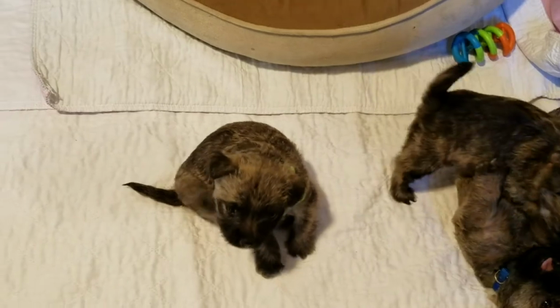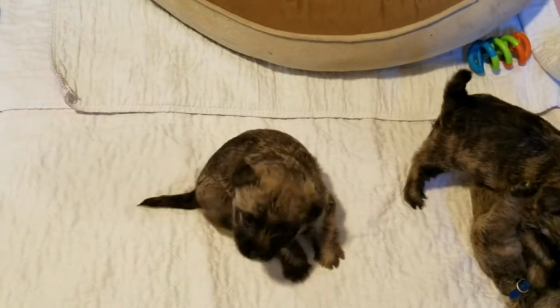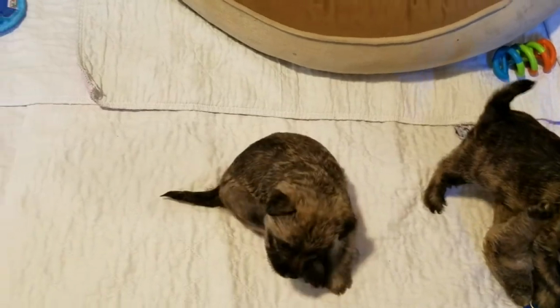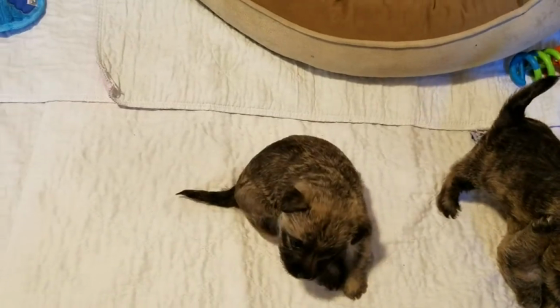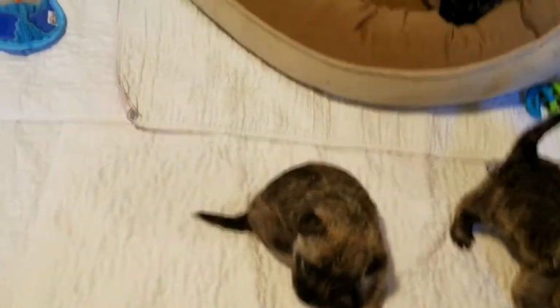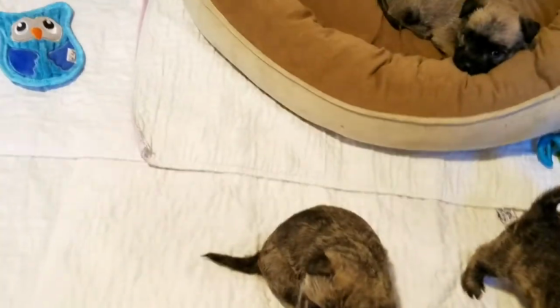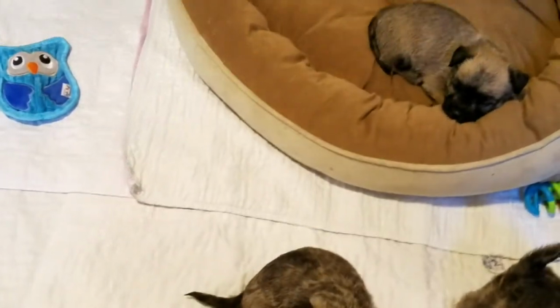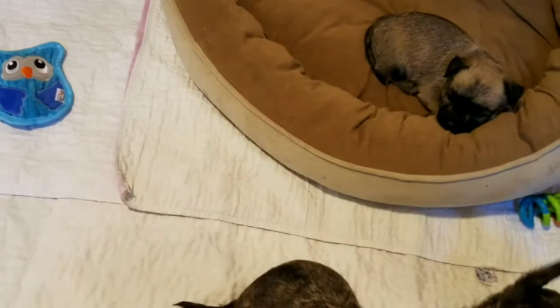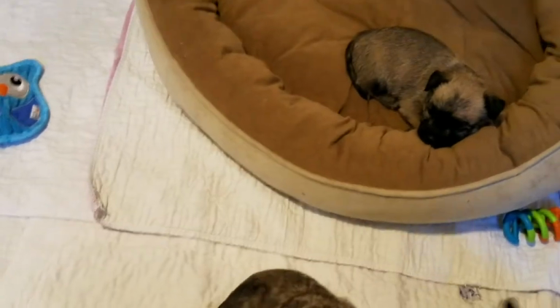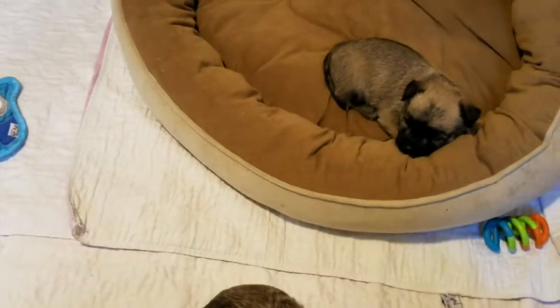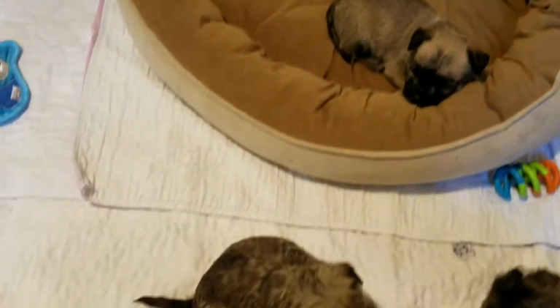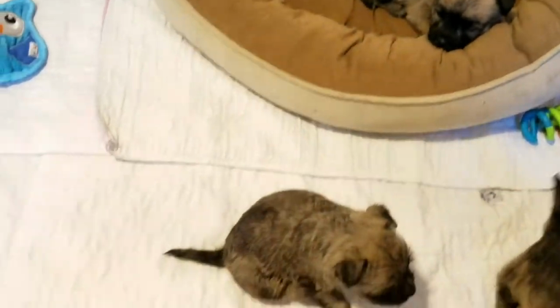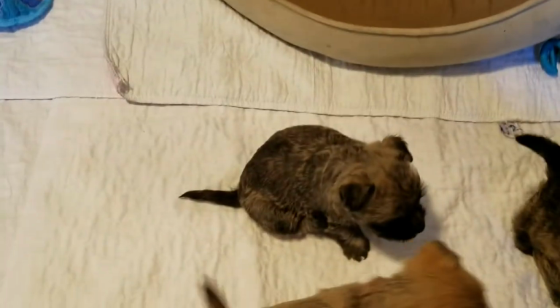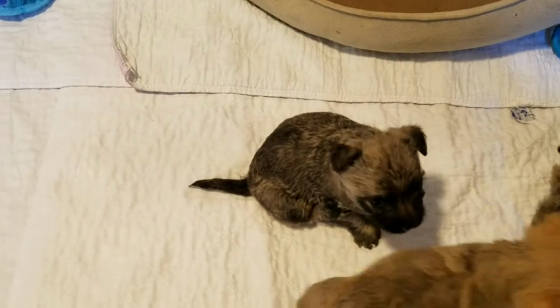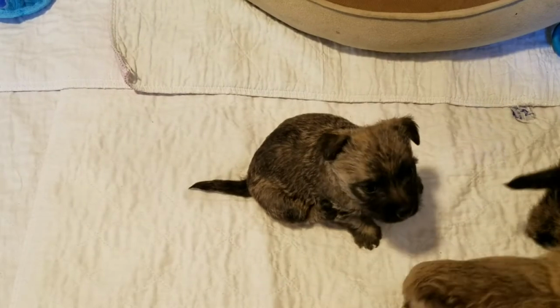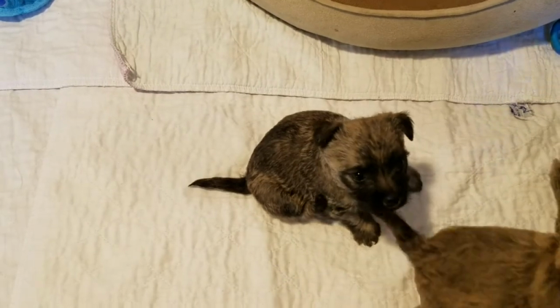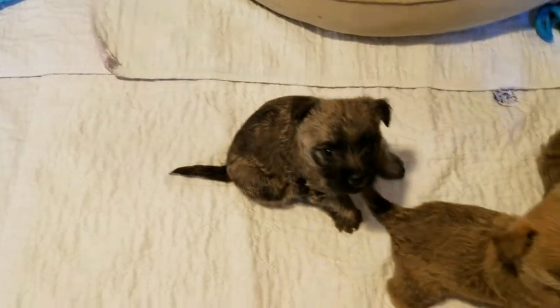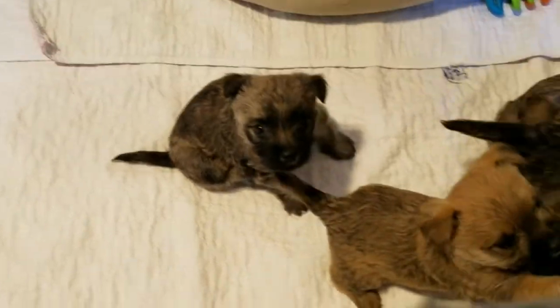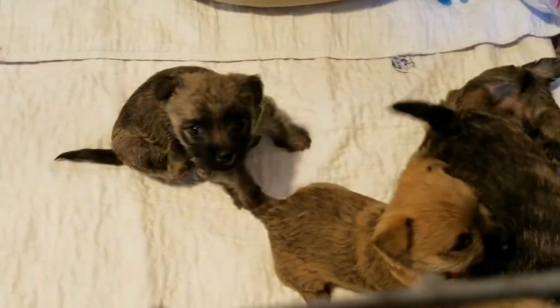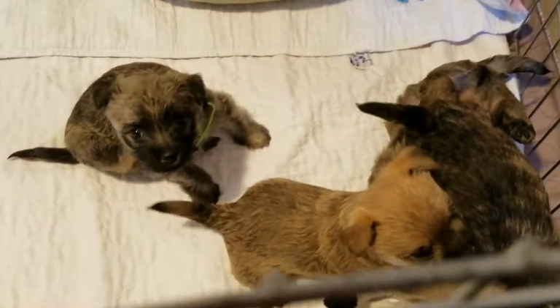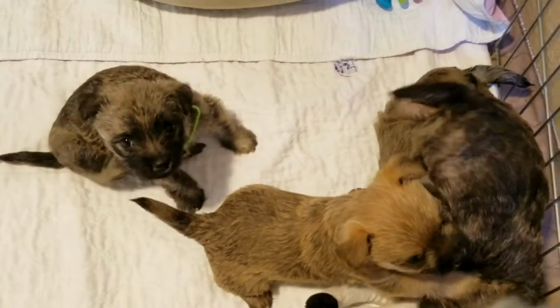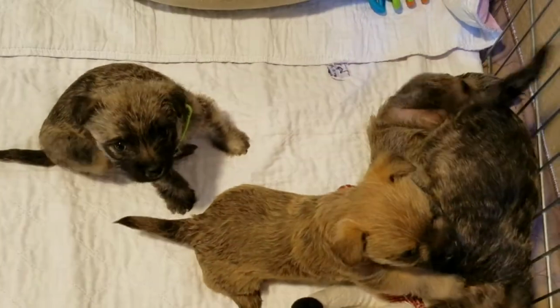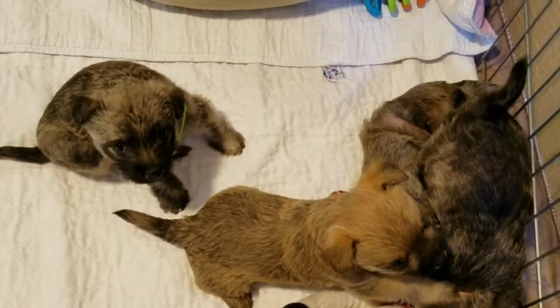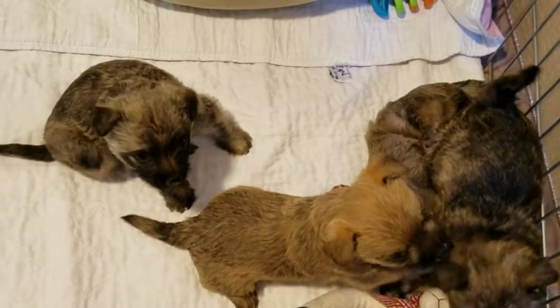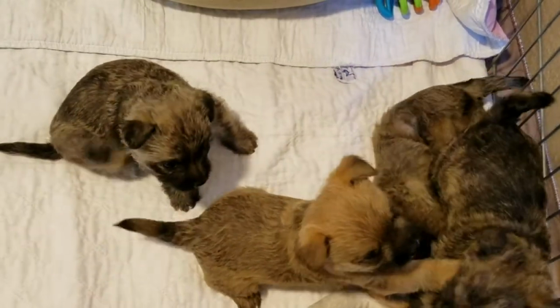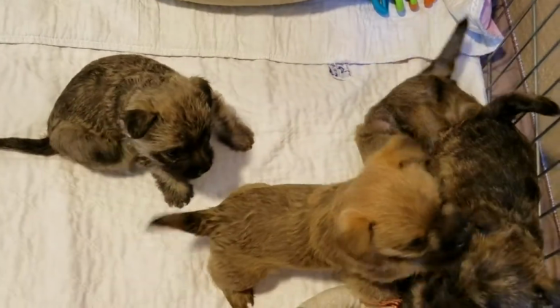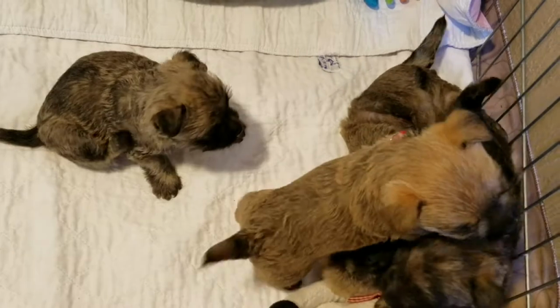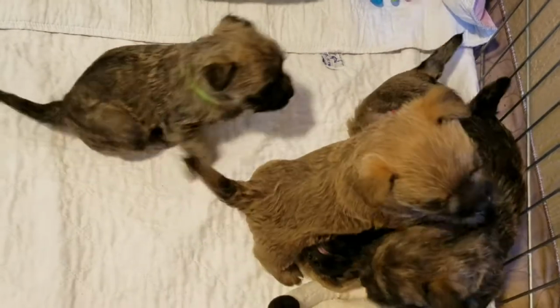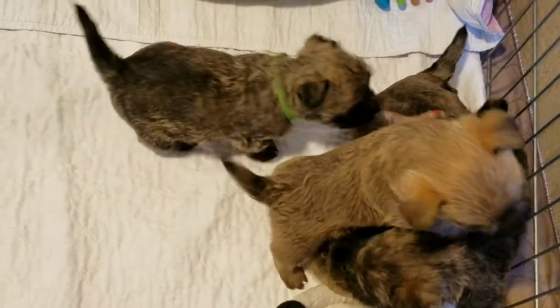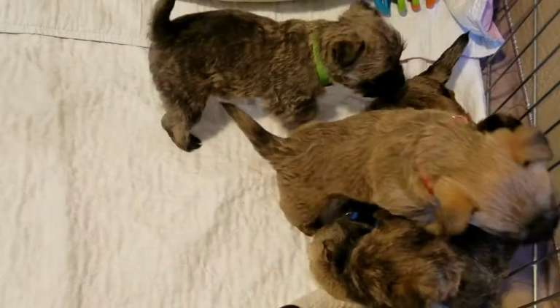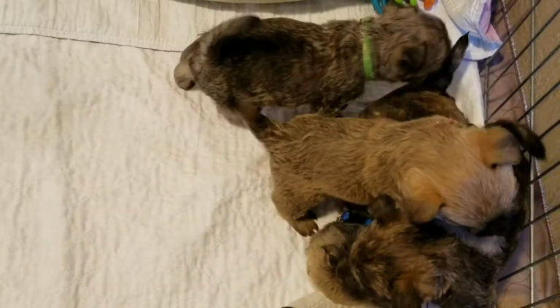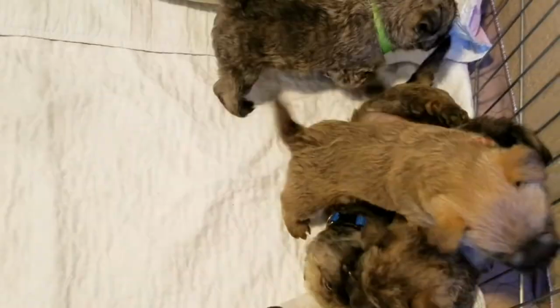They're scratching a lot right now because they just got their collars yesterday, so they're not really used to them. They're scratching at them a little bit. But we have to tell you guys apart.